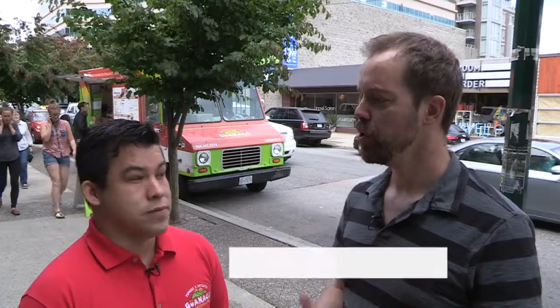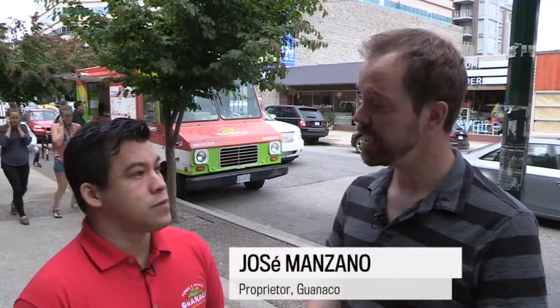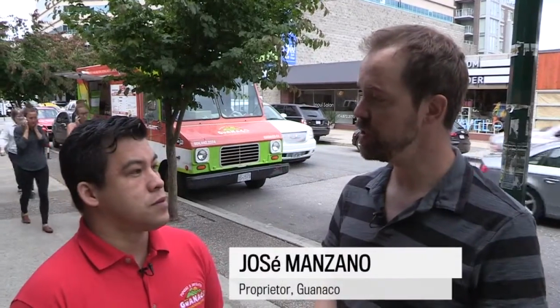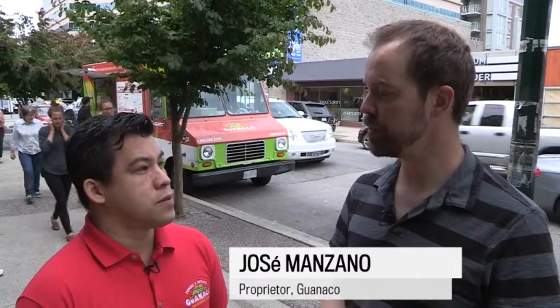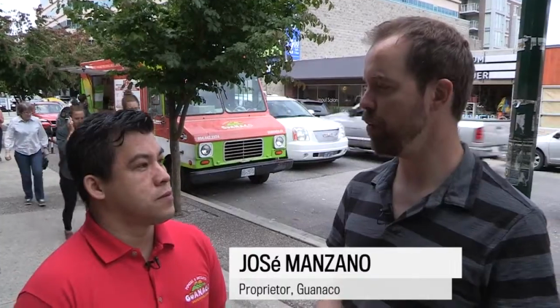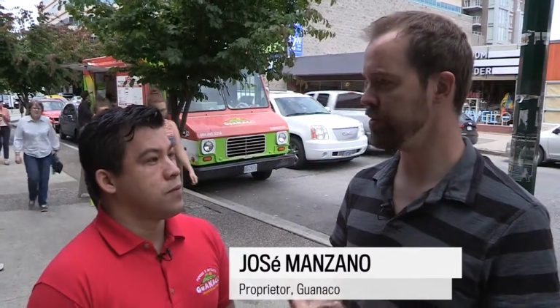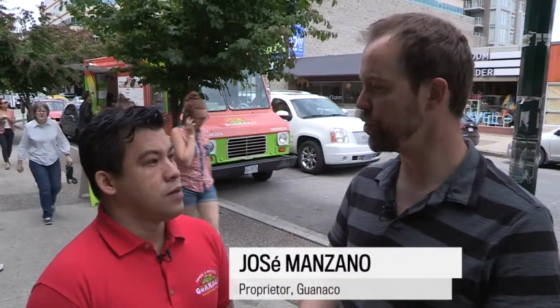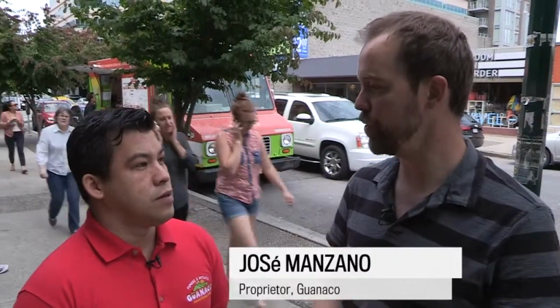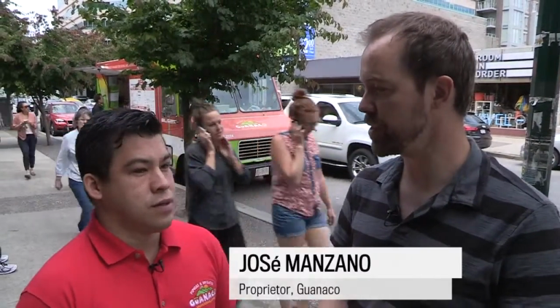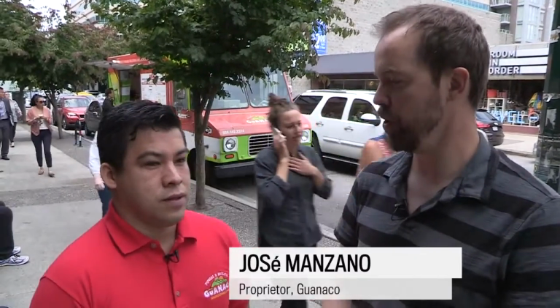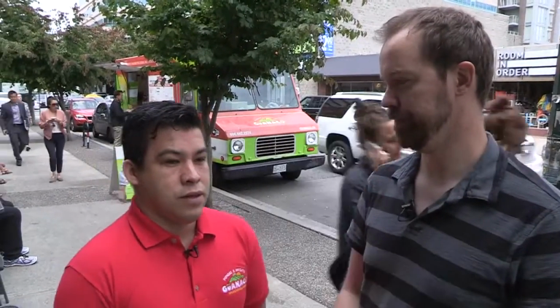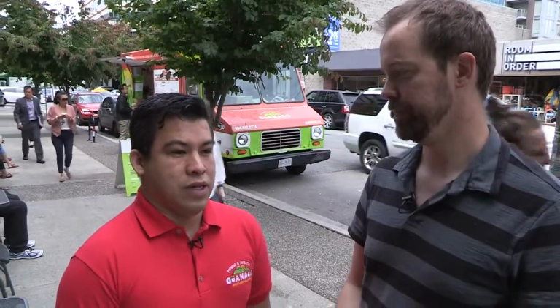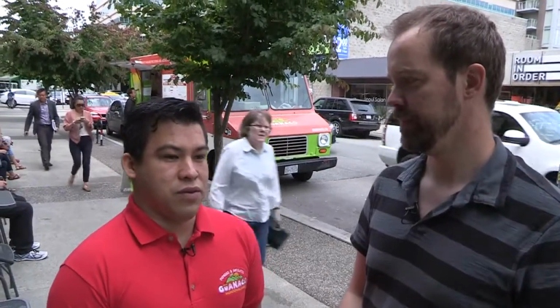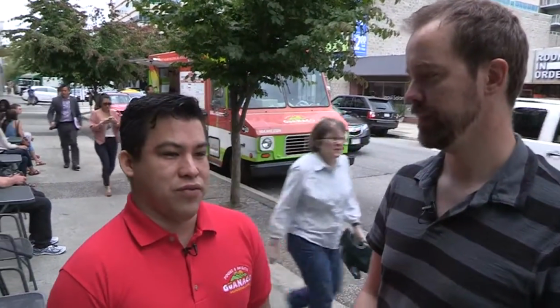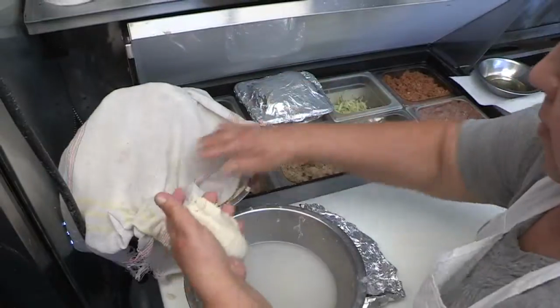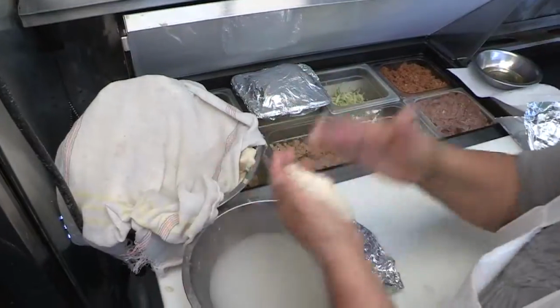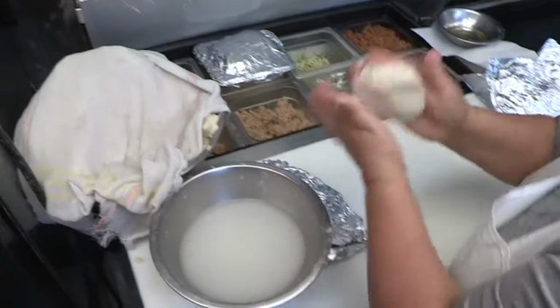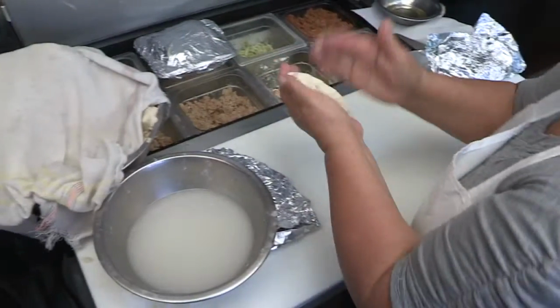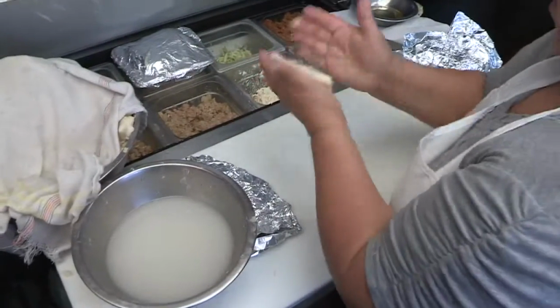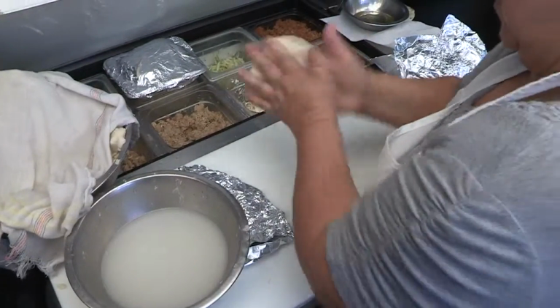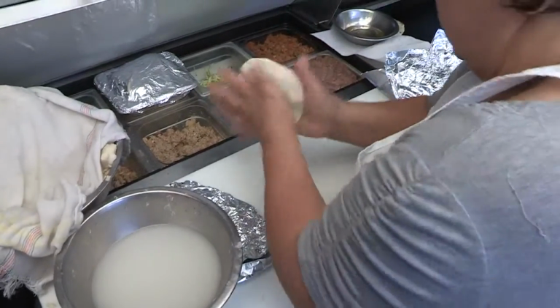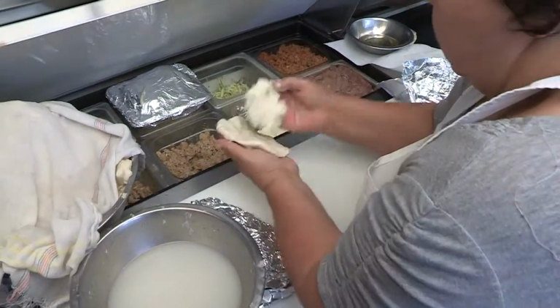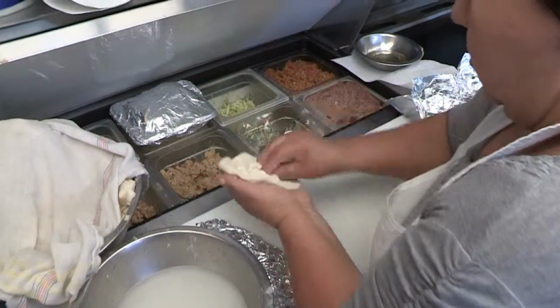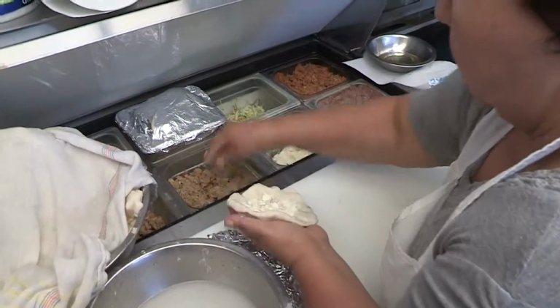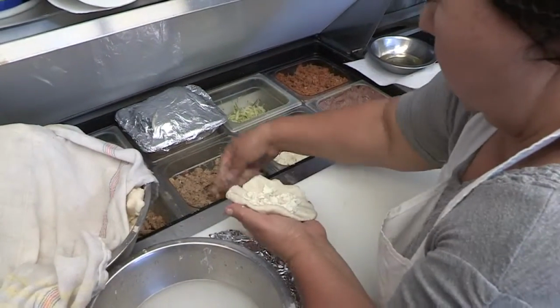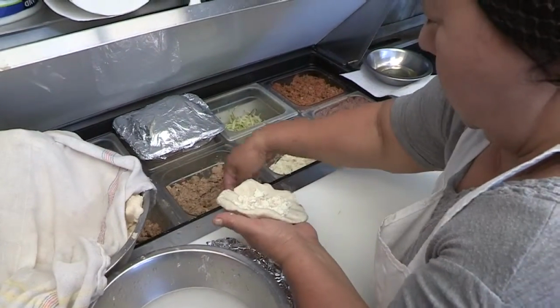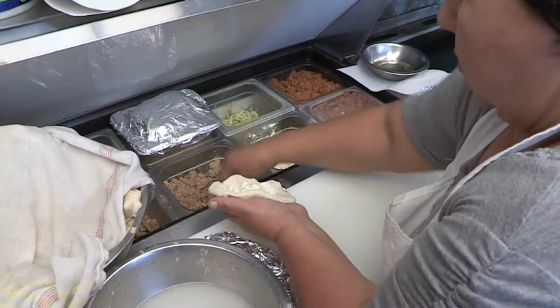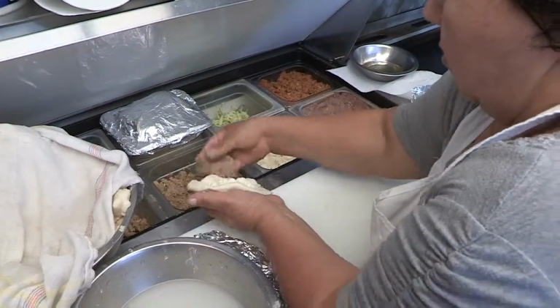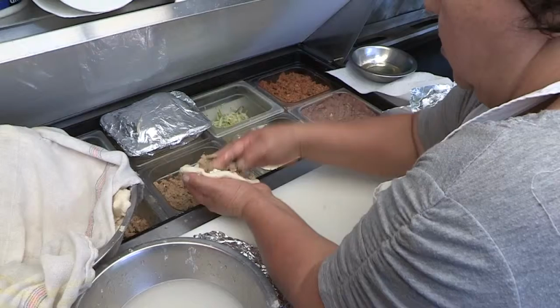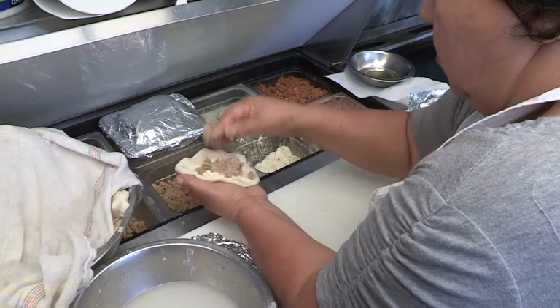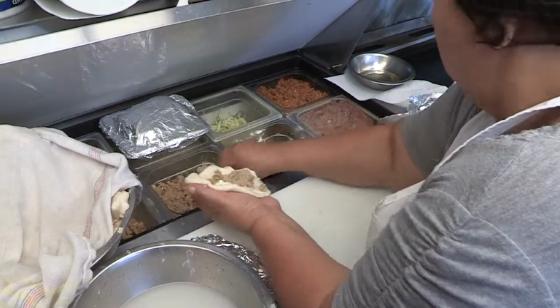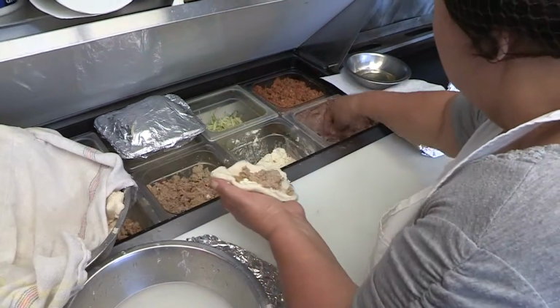So Jose, can you tell us a bit about what Salvadoran food is? Salvadoran food is pupusas. It's the staple food of El Salvador, so you'll find that everywhere in El Salvador.